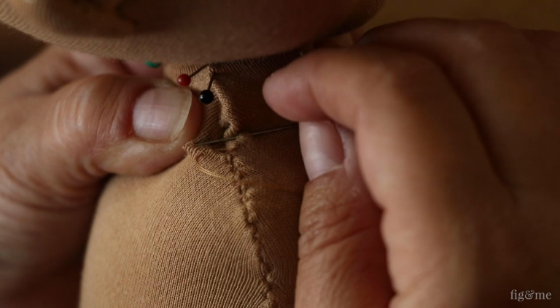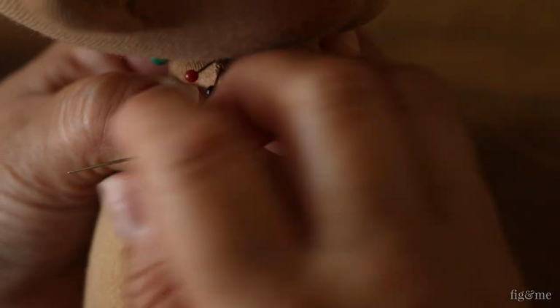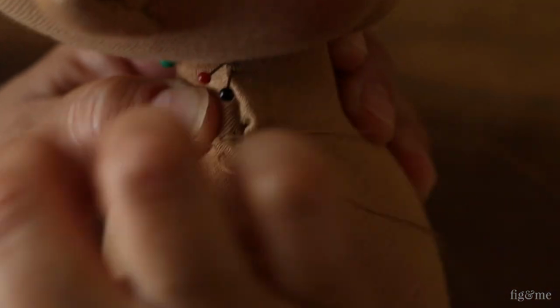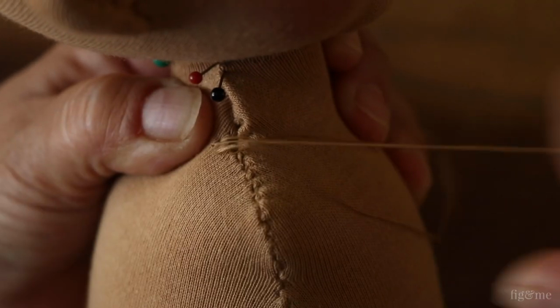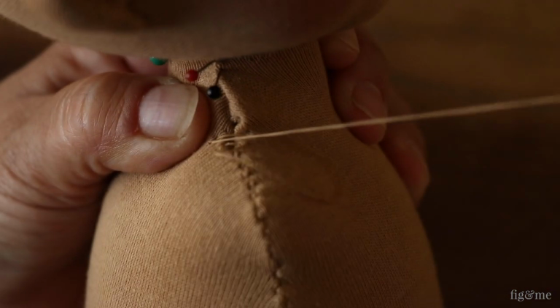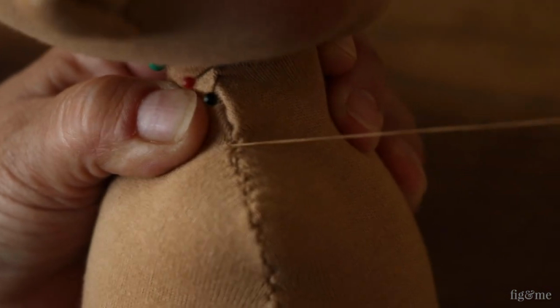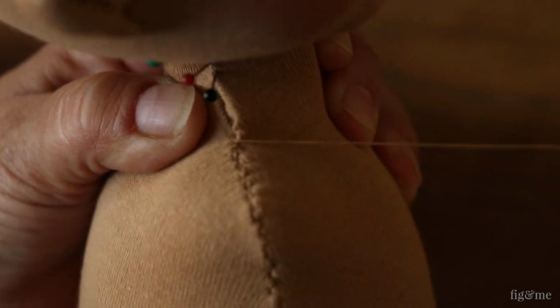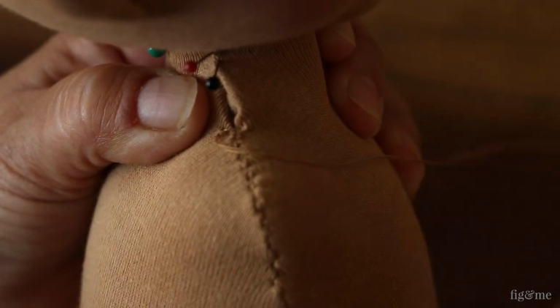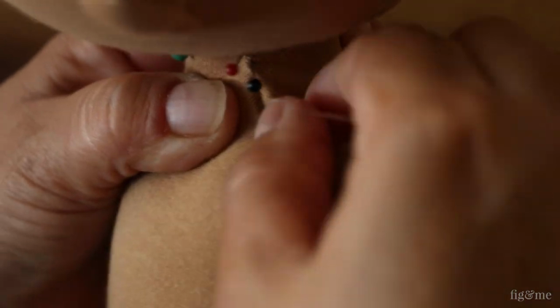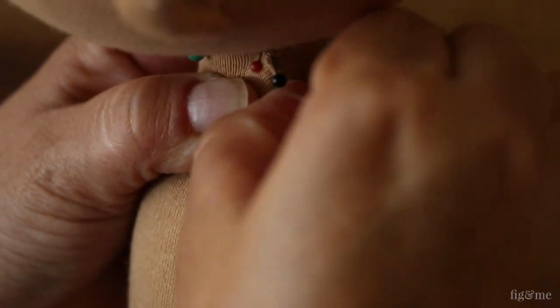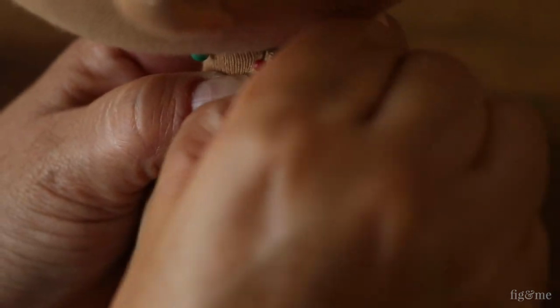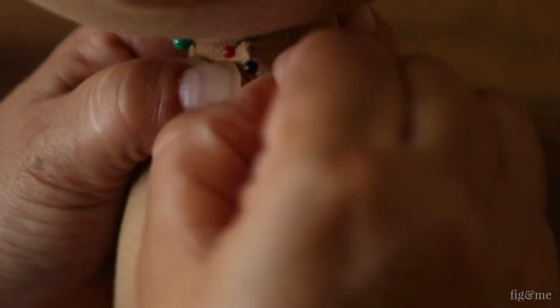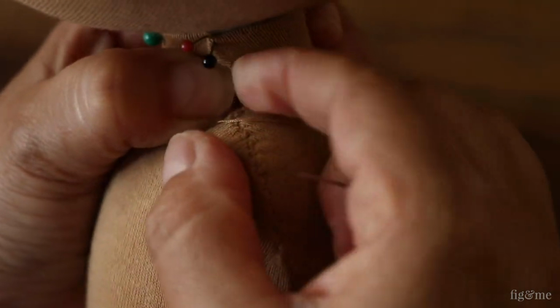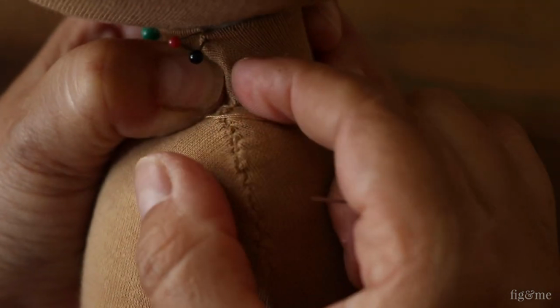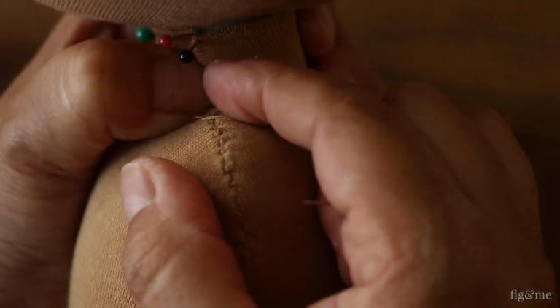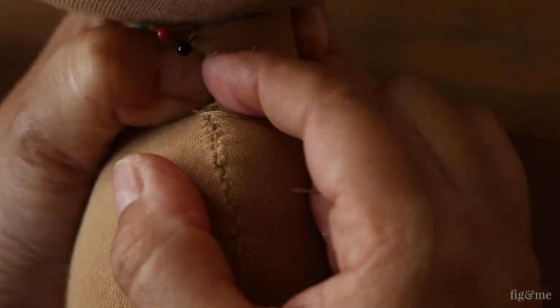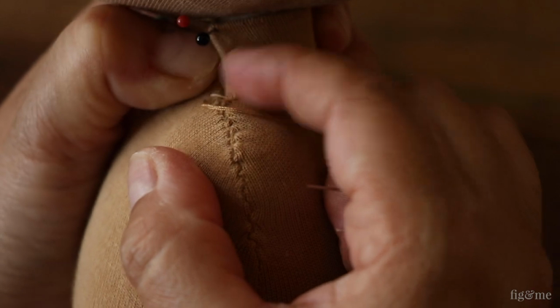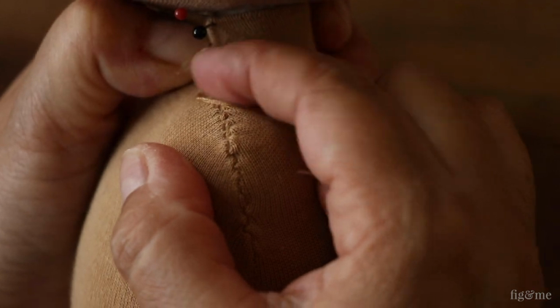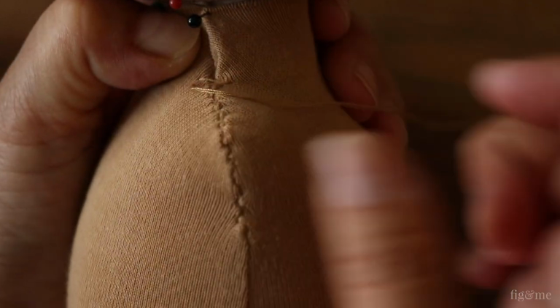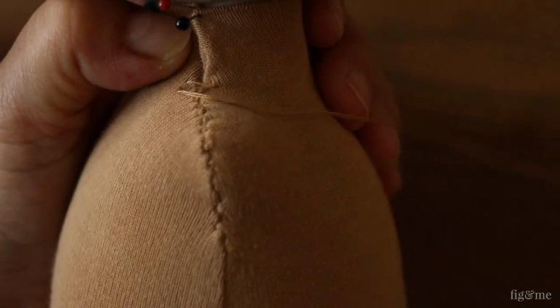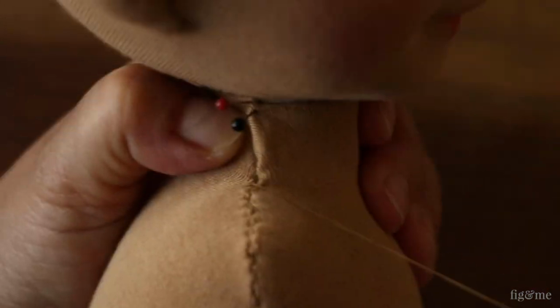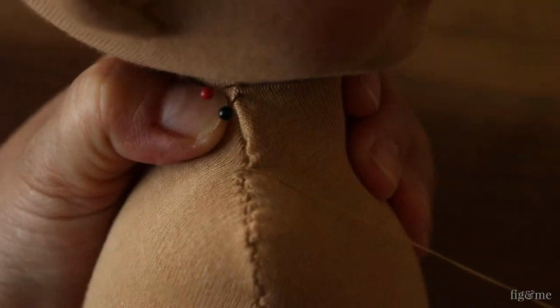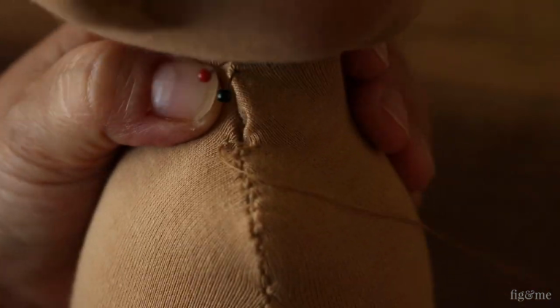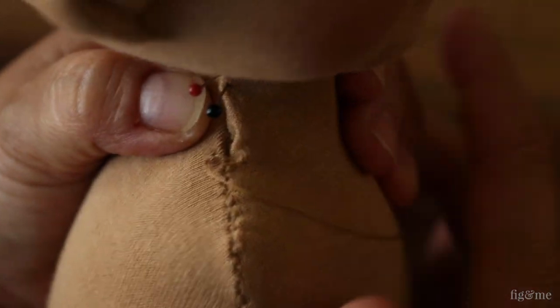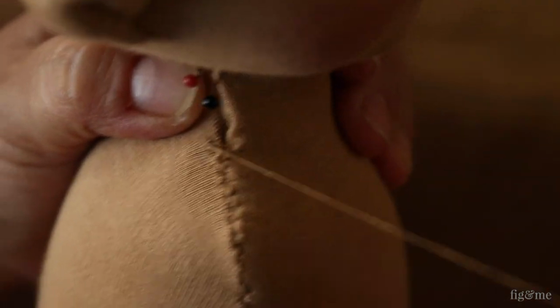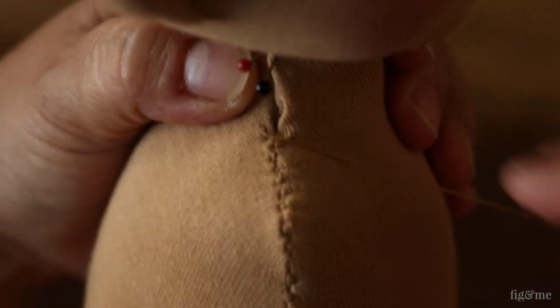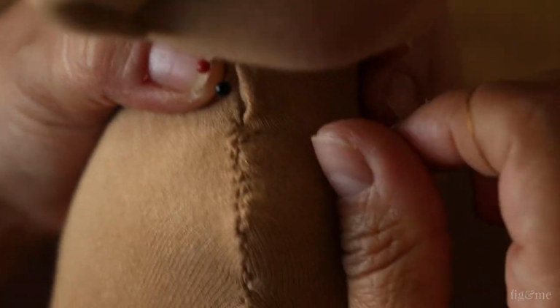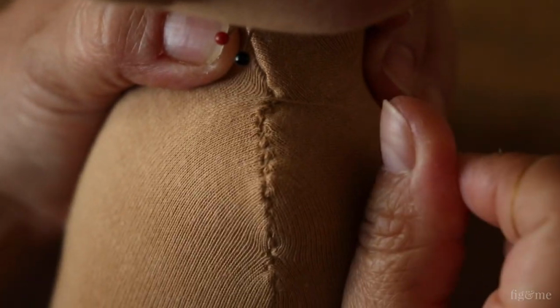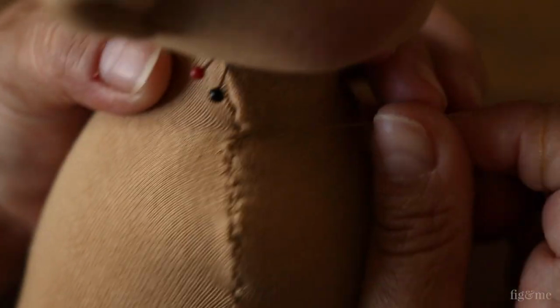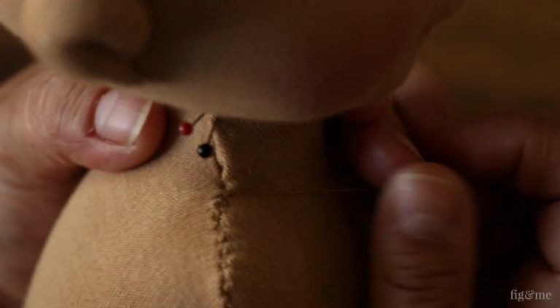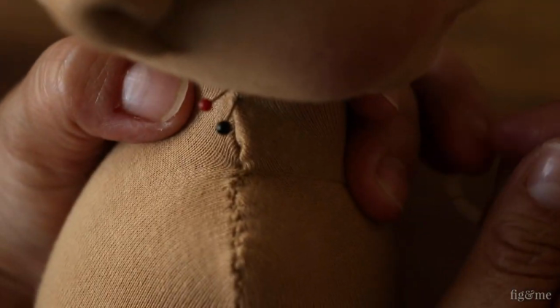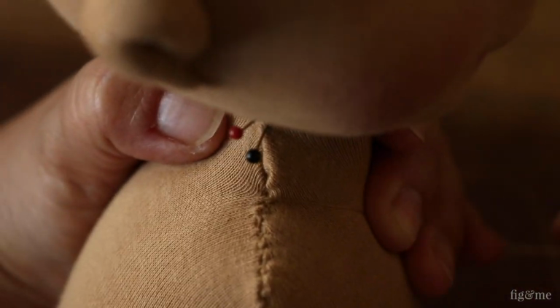Here you can see those little whip steps of thread going from one stitch to the next. Make sure your seam allowances are lined flat so you don't create a very visible or deeply felt ridge along the seam.